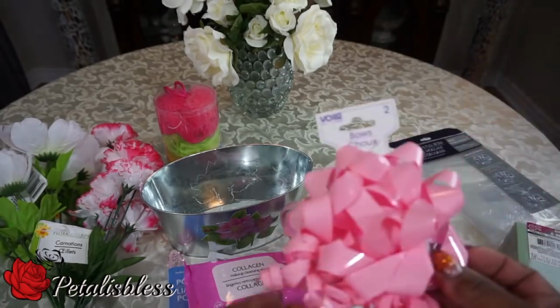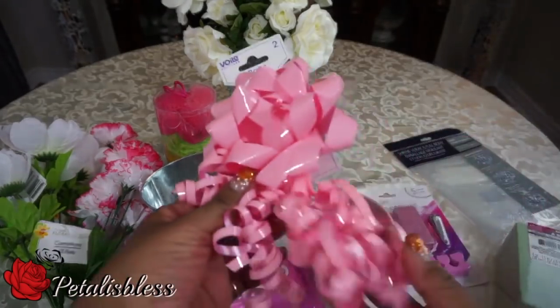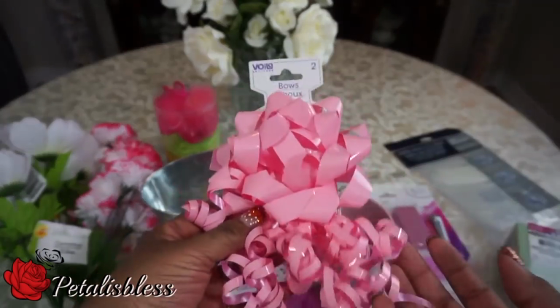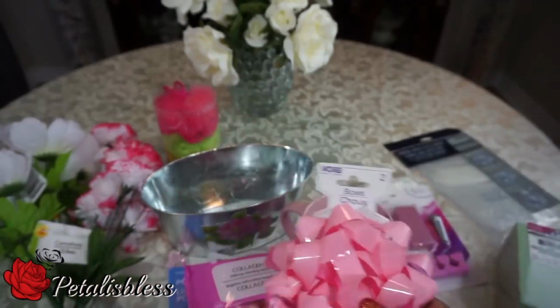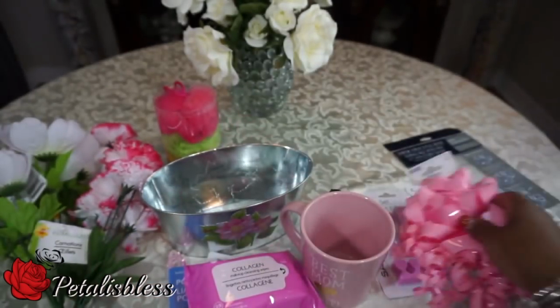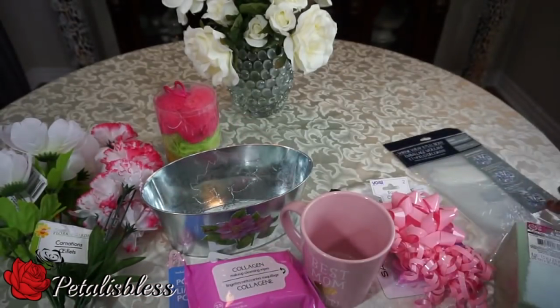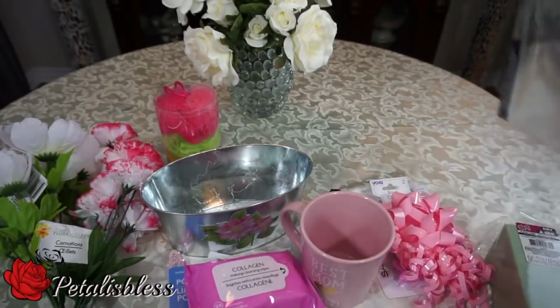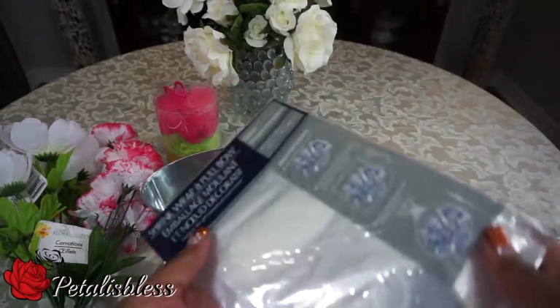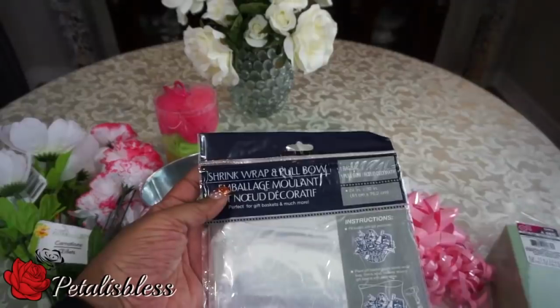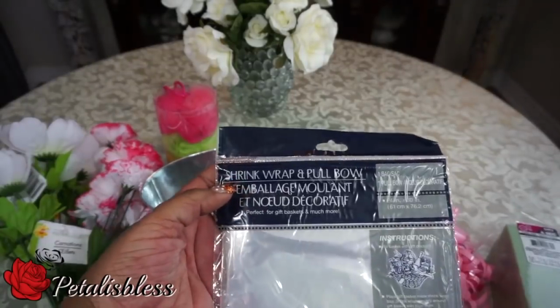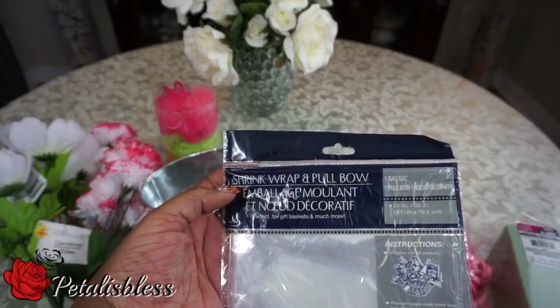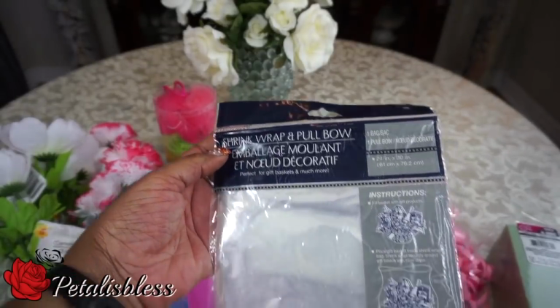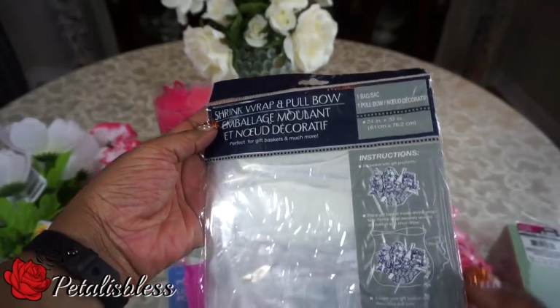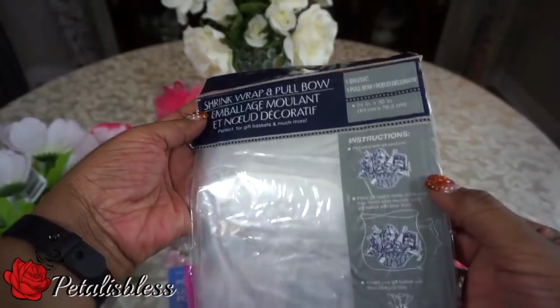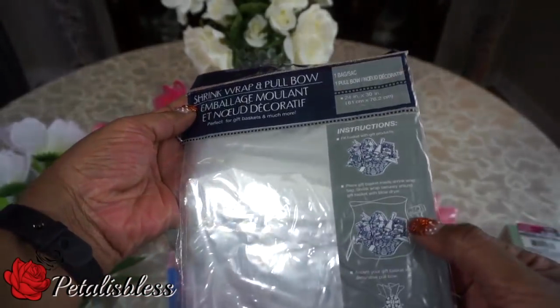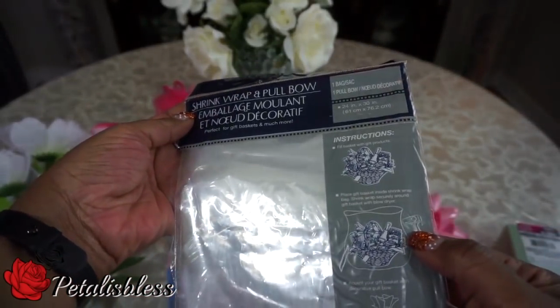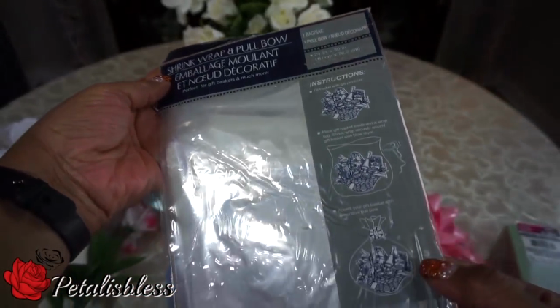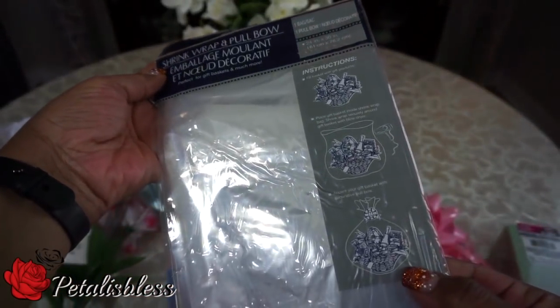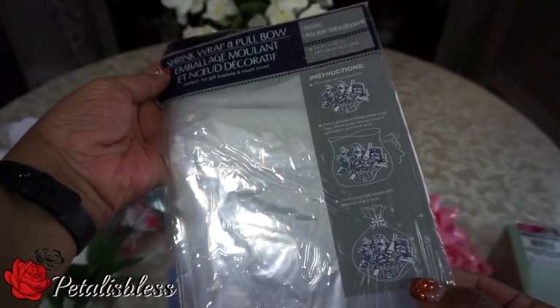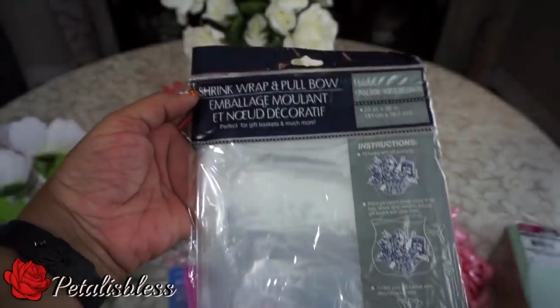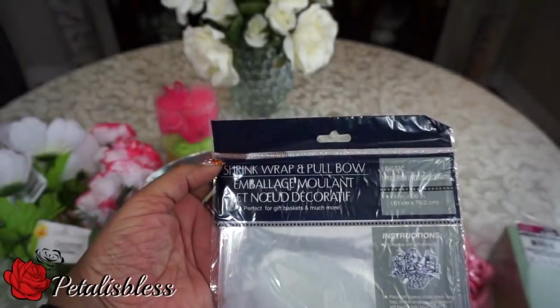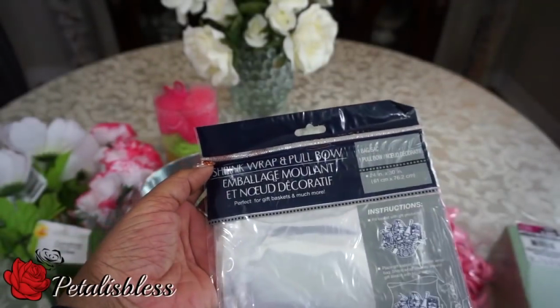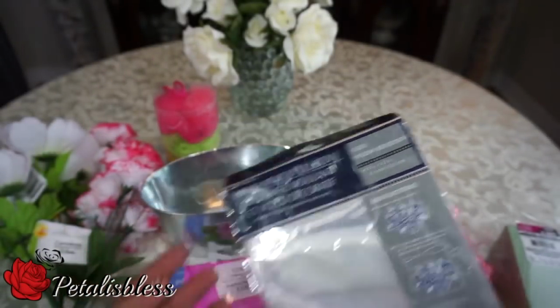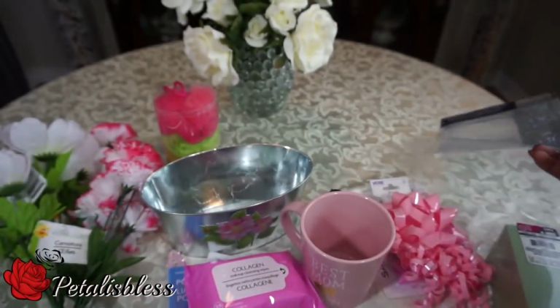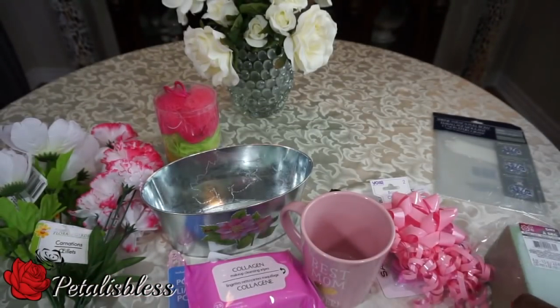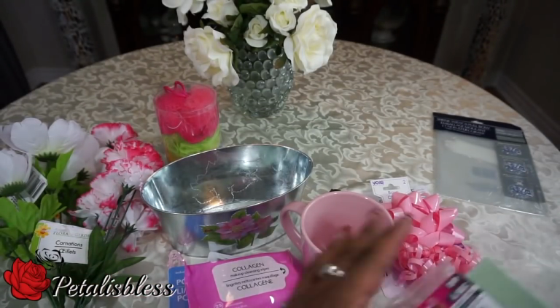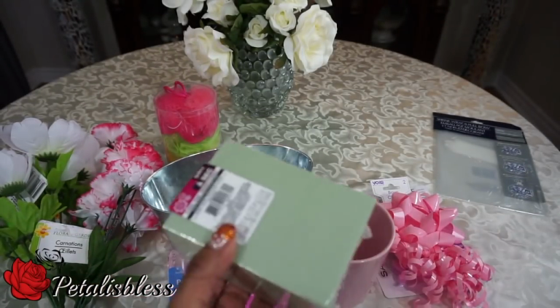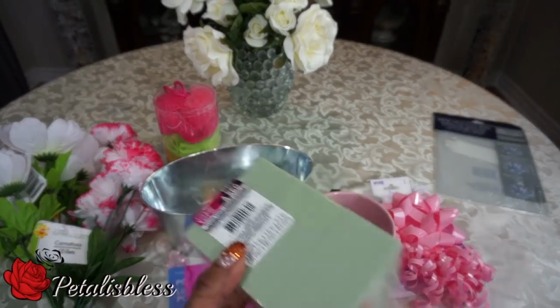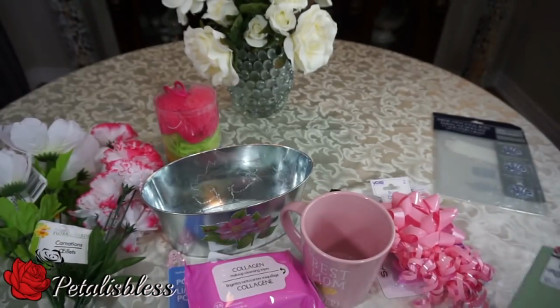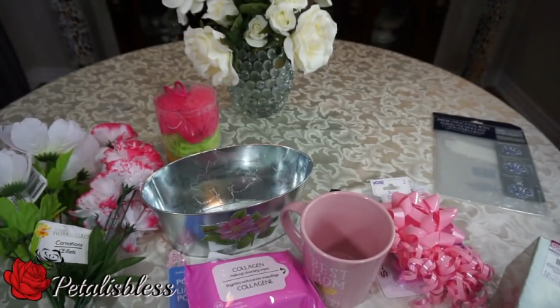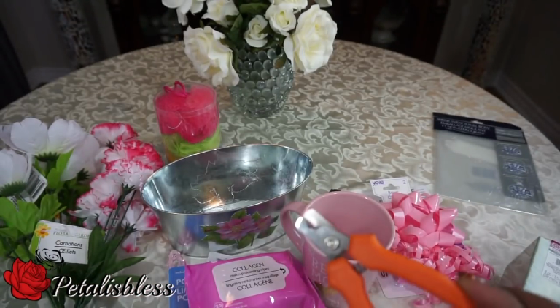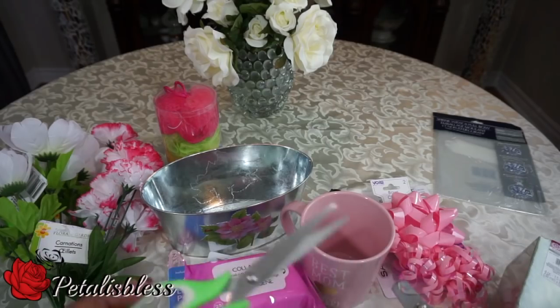And this is the bow that I'll be using to put on the gift basket. And I'll be wrapping it with this shrink wrap that I got from Dollar Tree also. And of course our foam to help with the arrangements, our shears and our scissors.